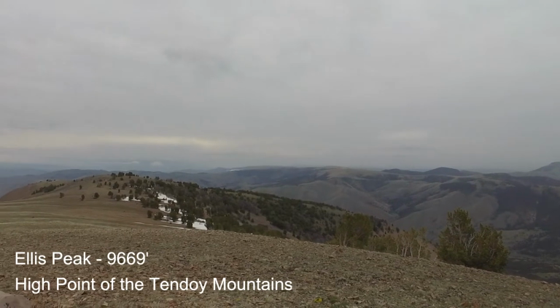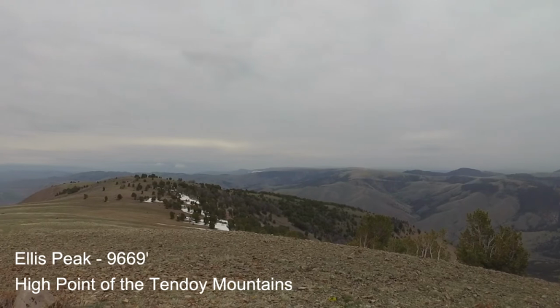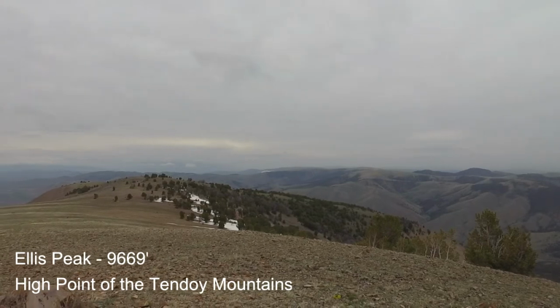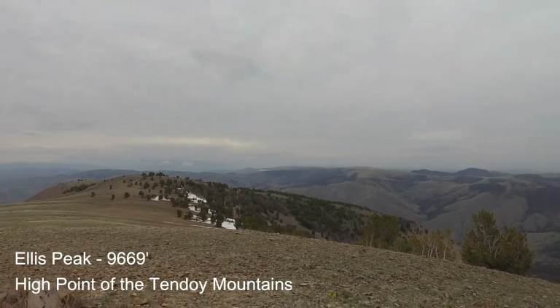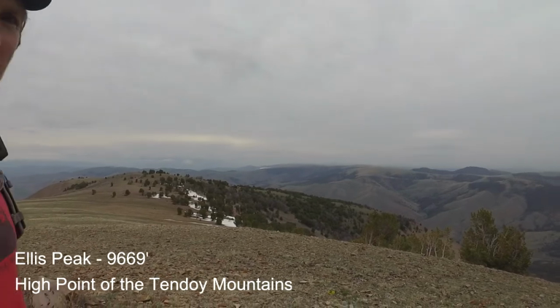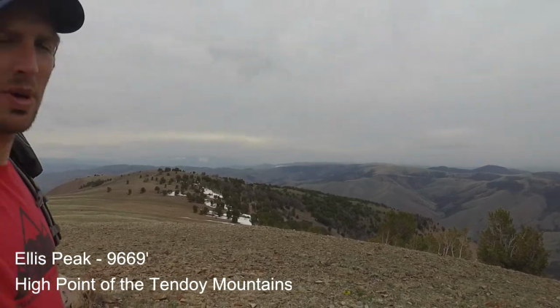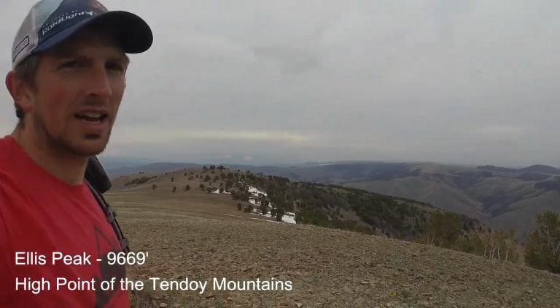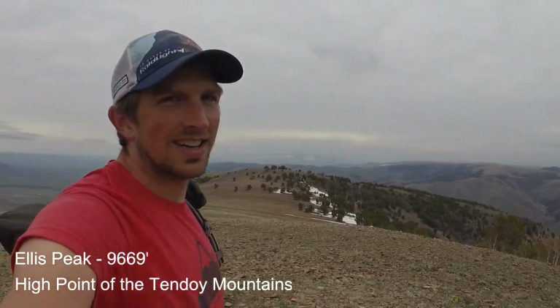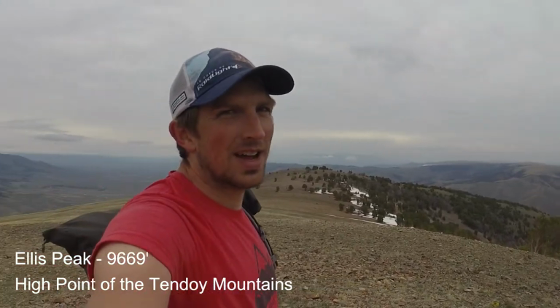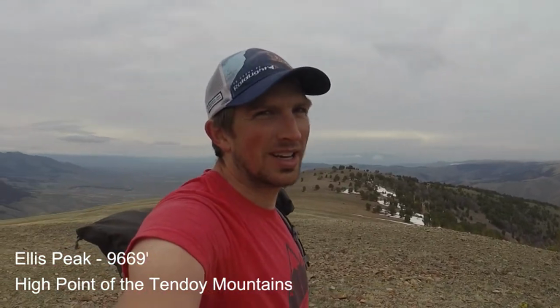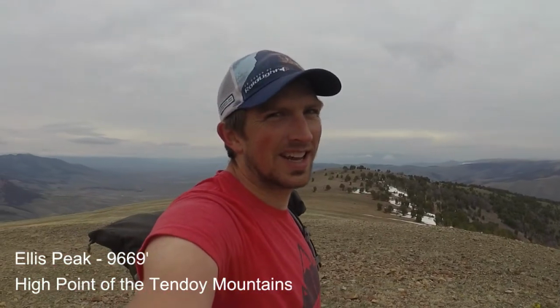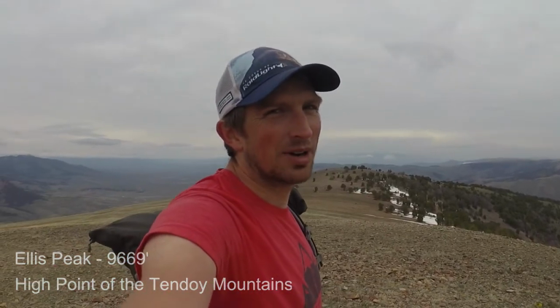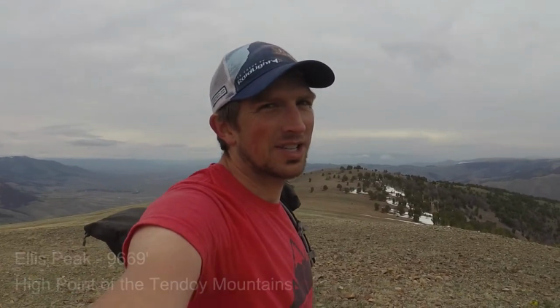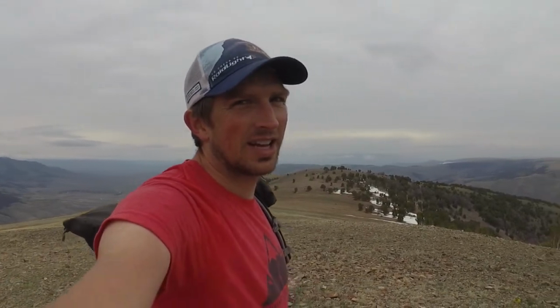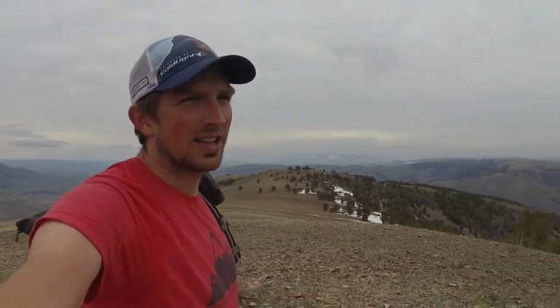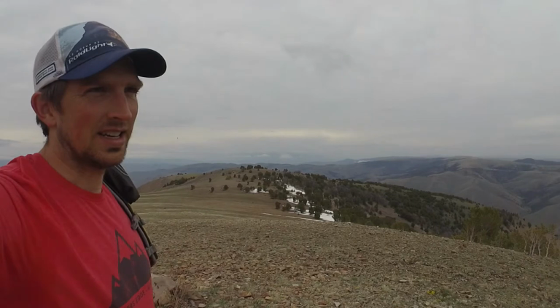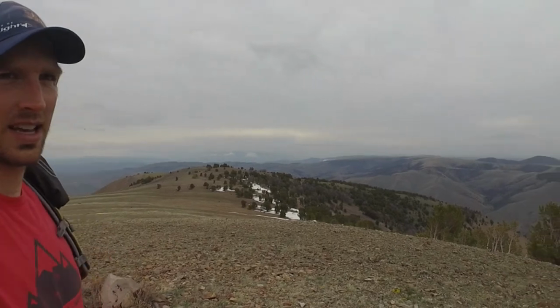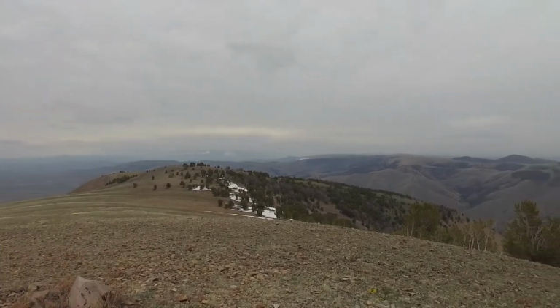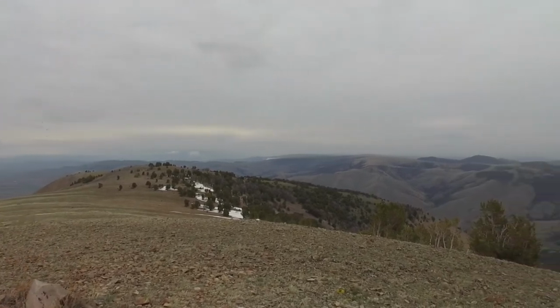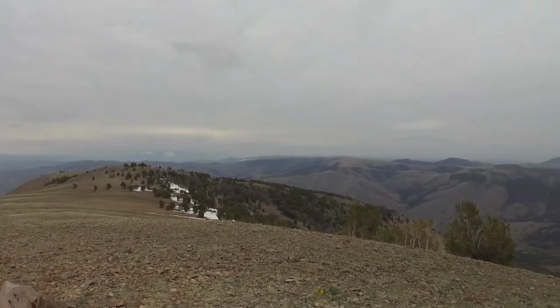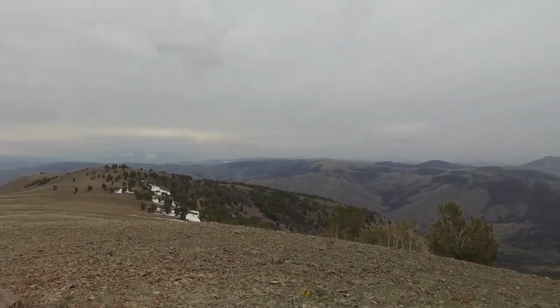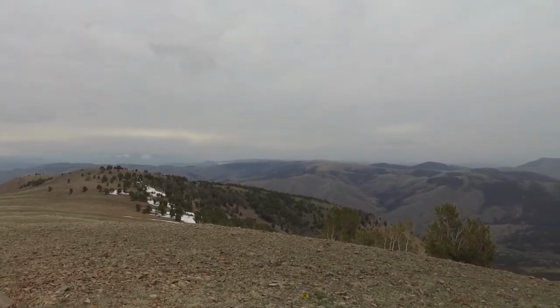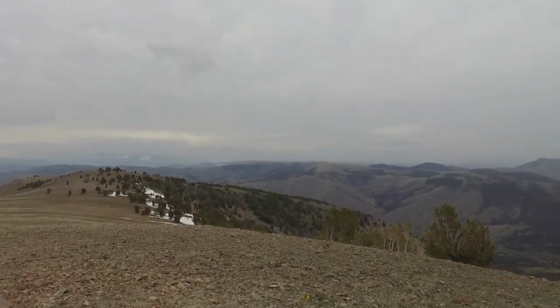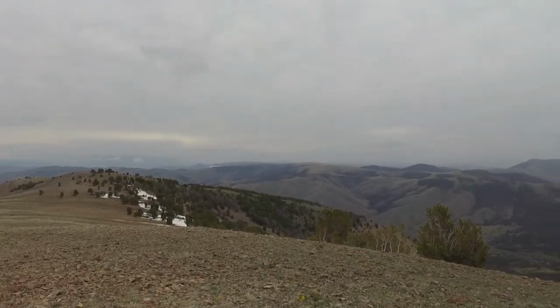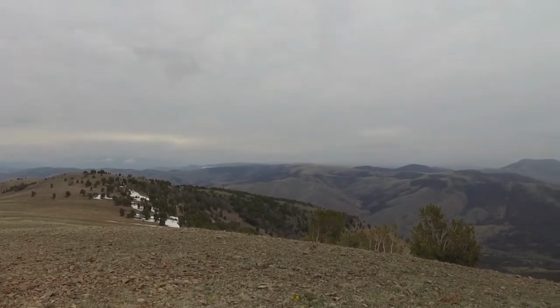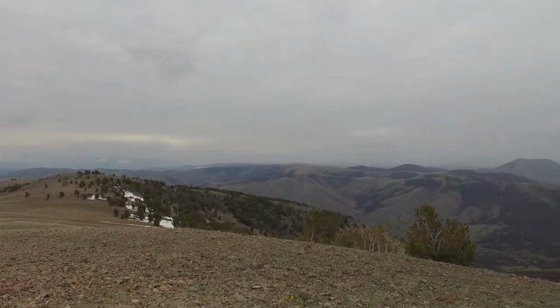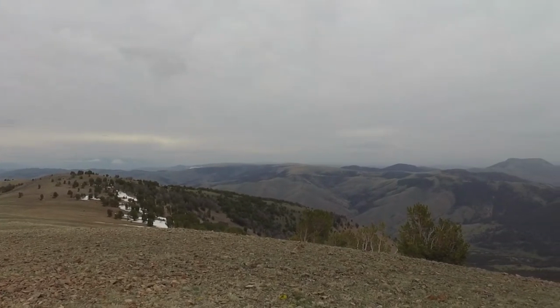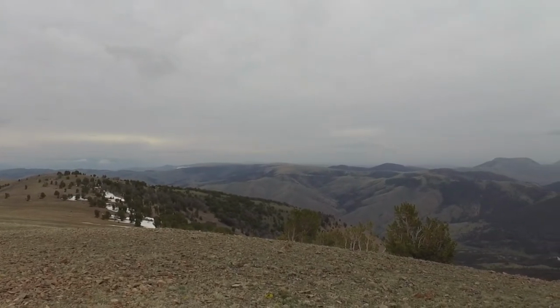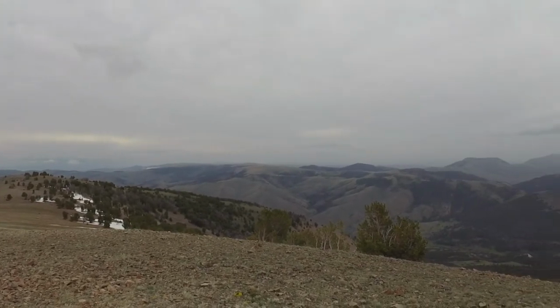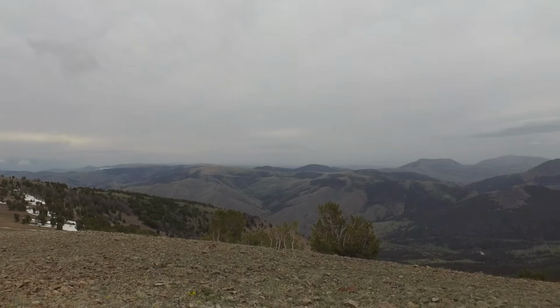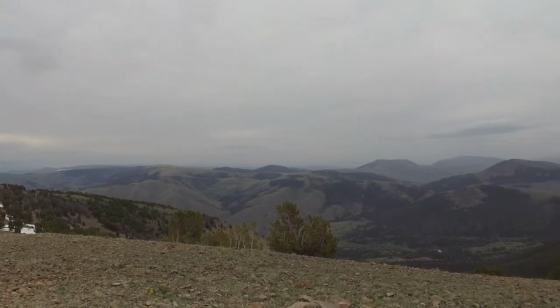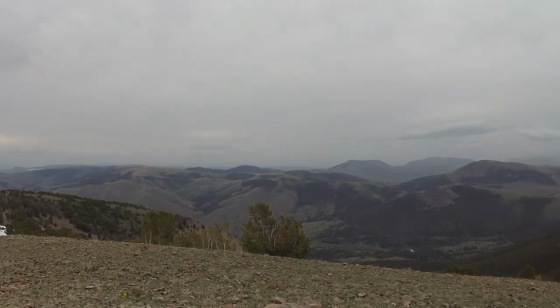Here we are on top of Ellis Peak, the high point in the Tendoy Range. This is peak 34 of 64 in my Montana mountain project.